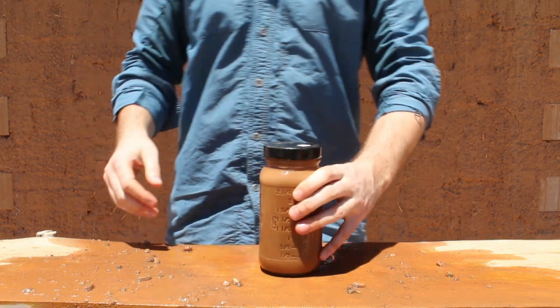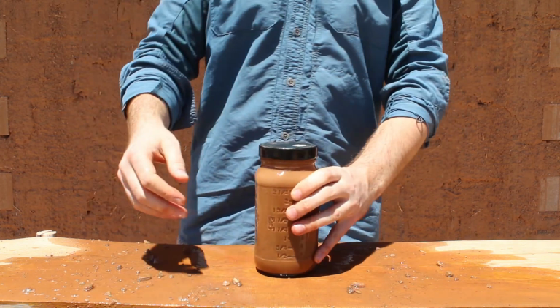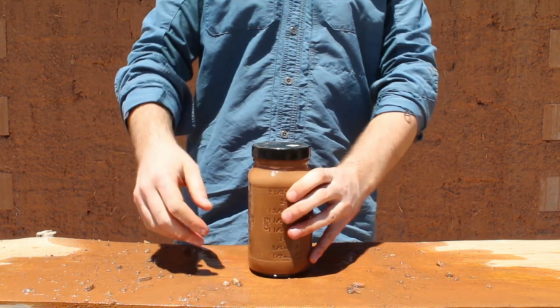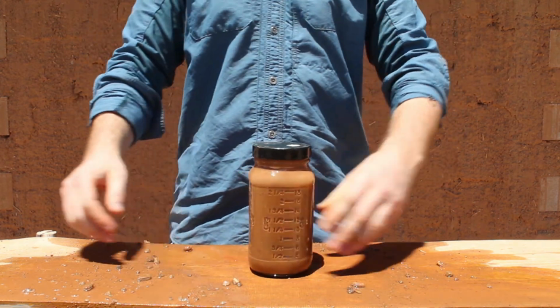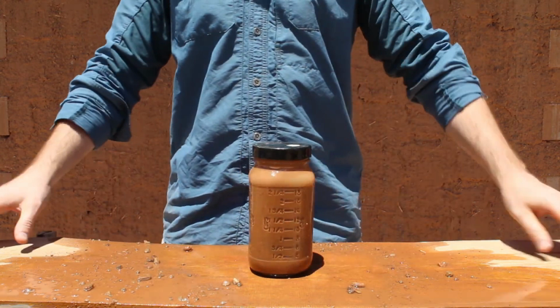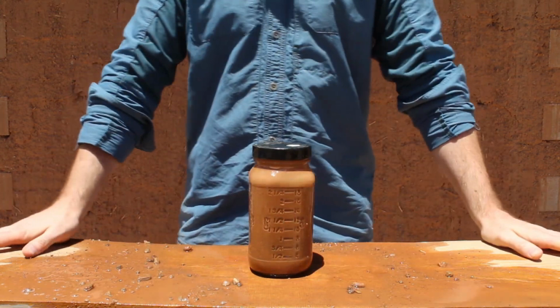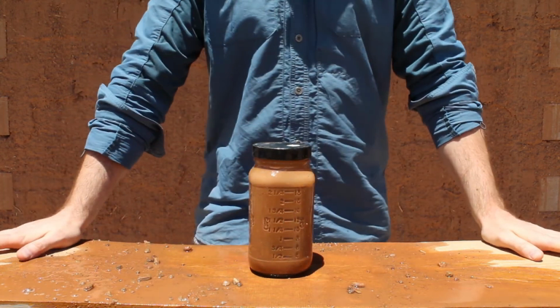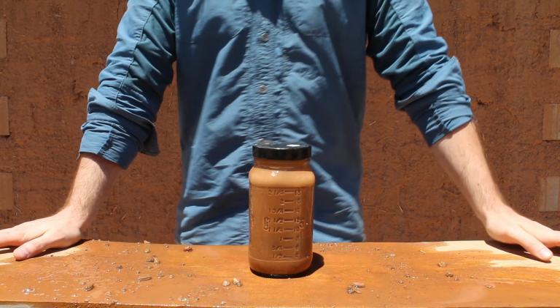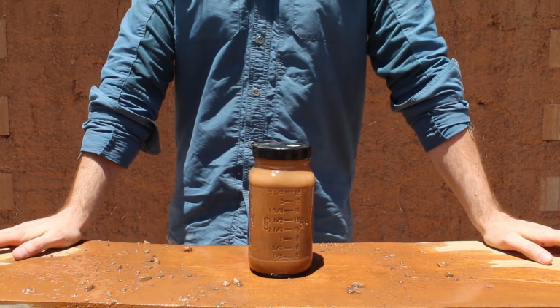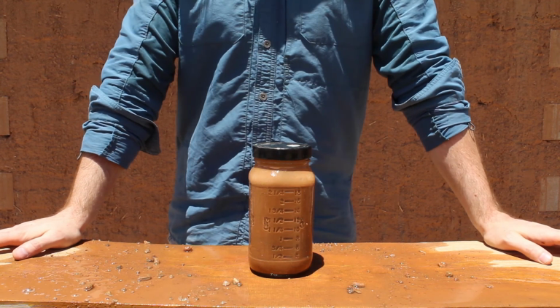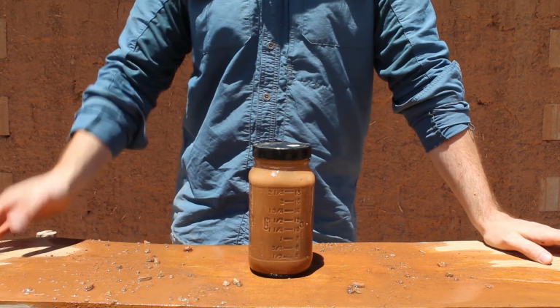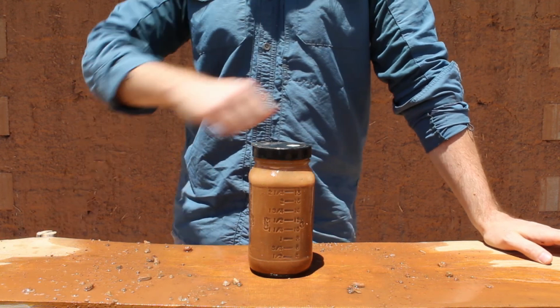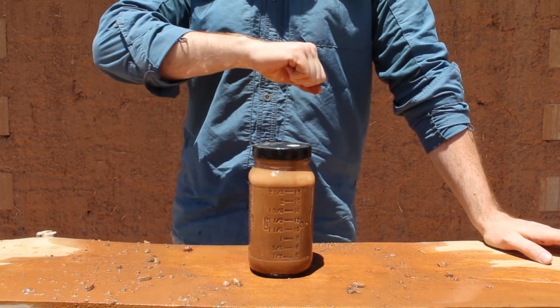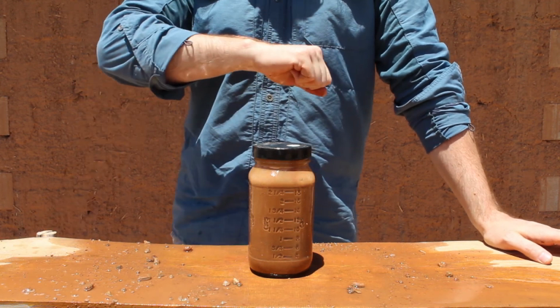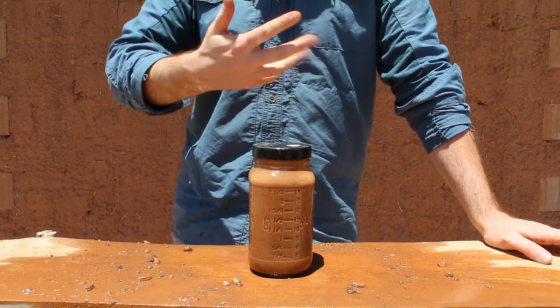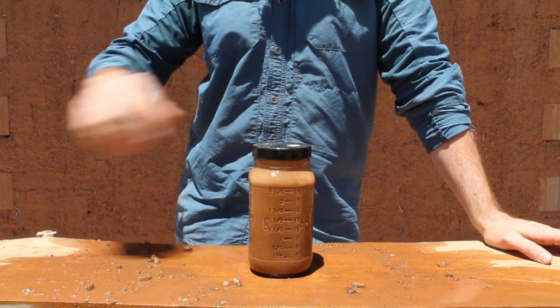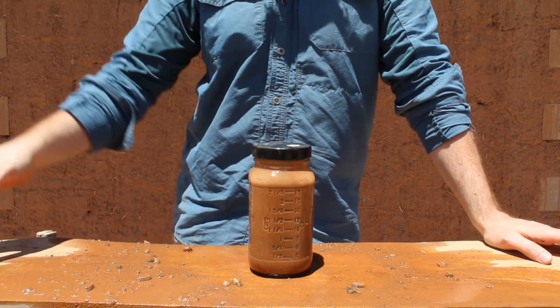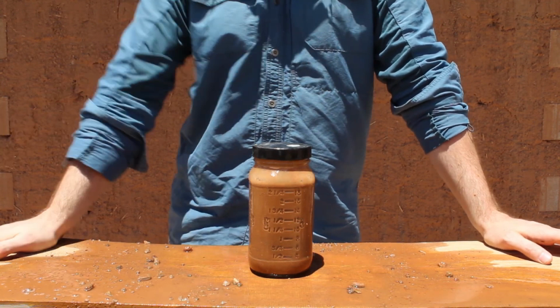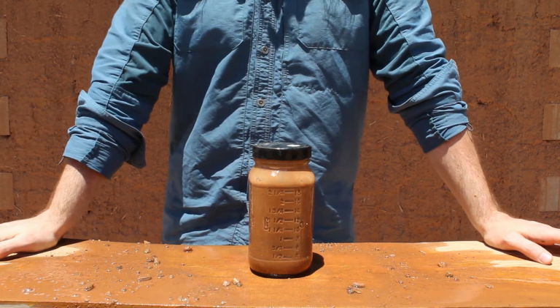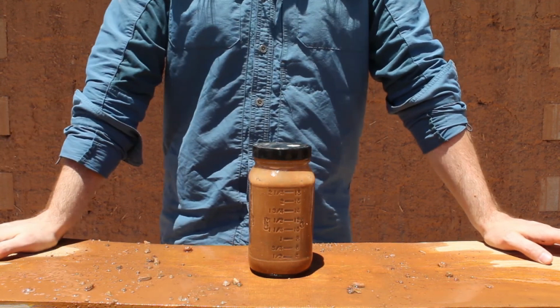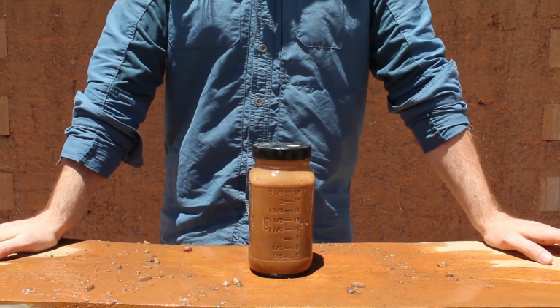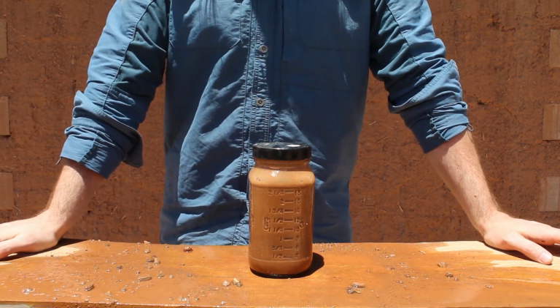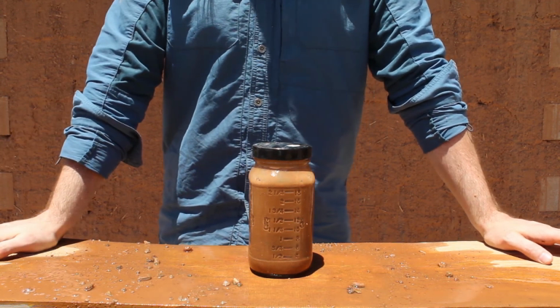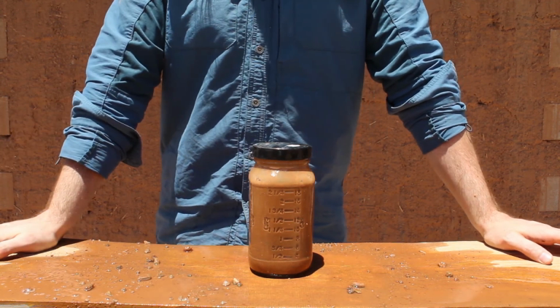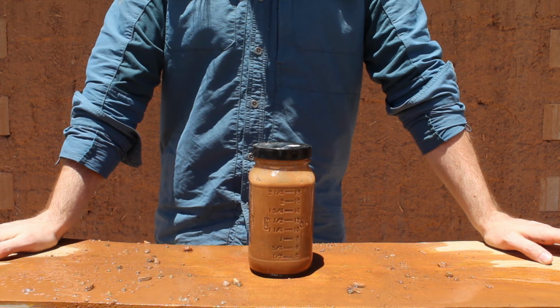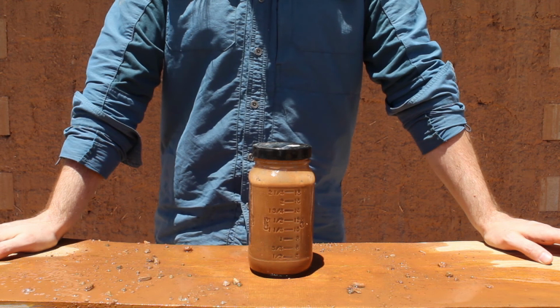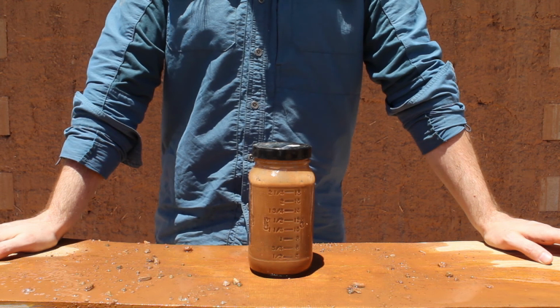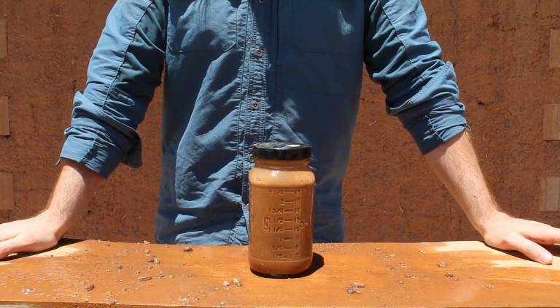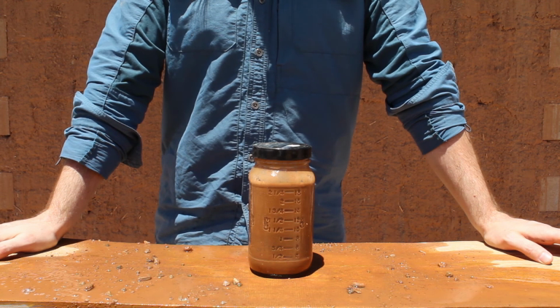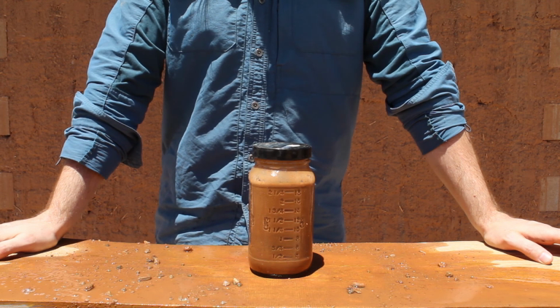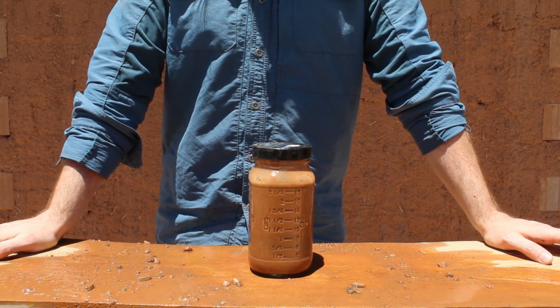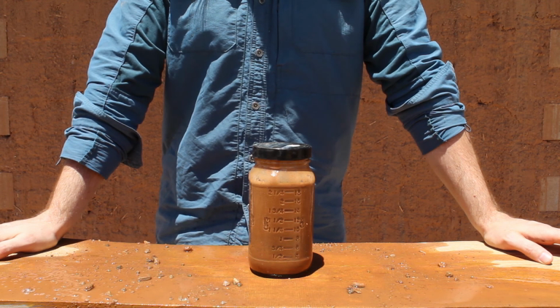Now you just wait. It can take 4 to 8 hours for all the particles in the soil to fully settle. In the meantime, let's look at some classic mistakes that people make when they're doing this kind of test.